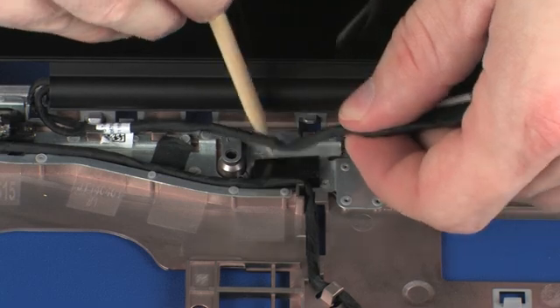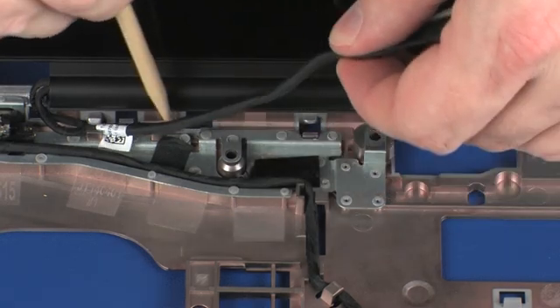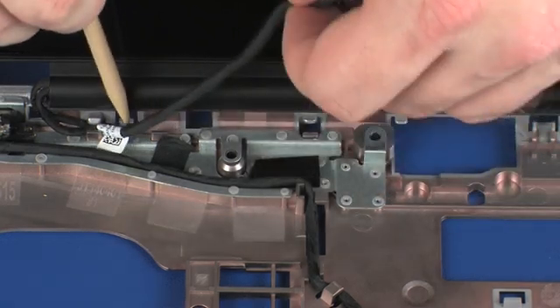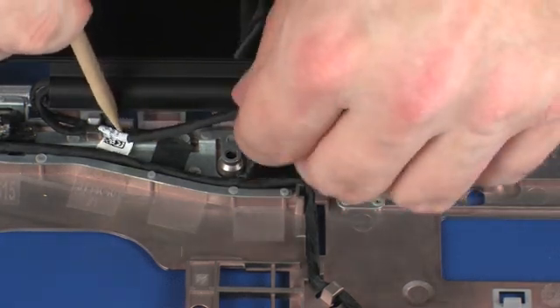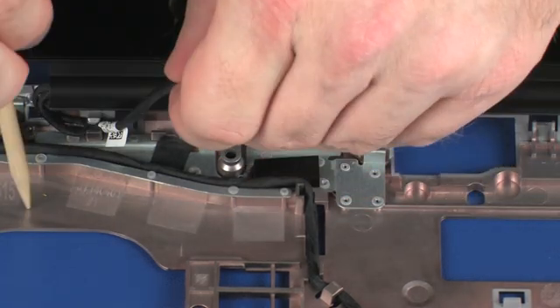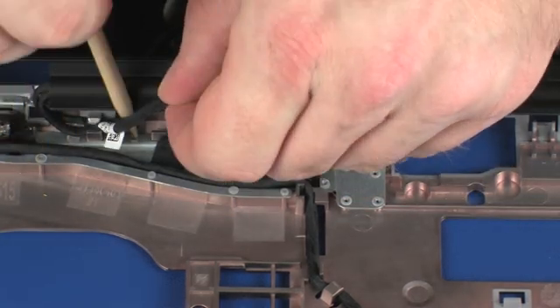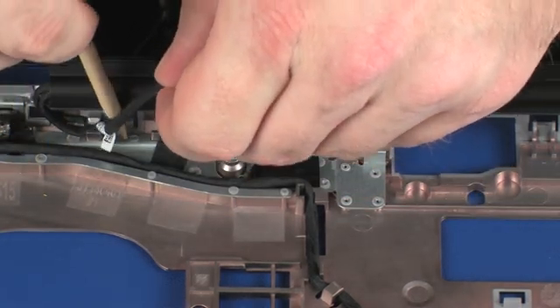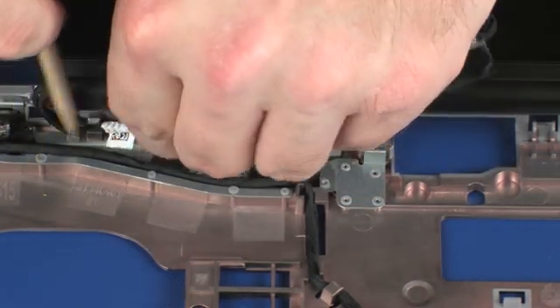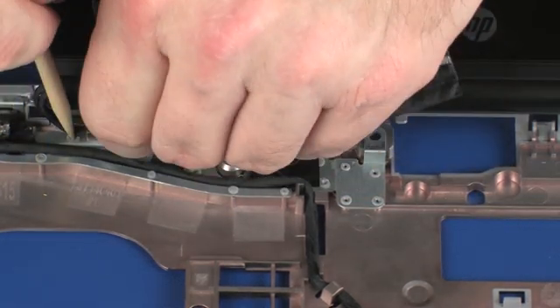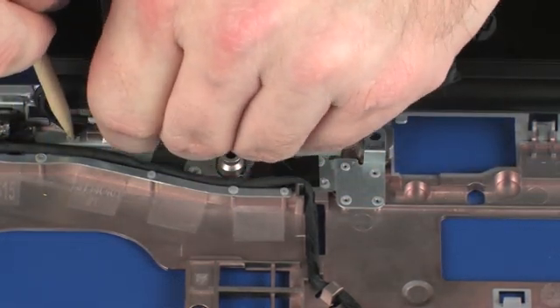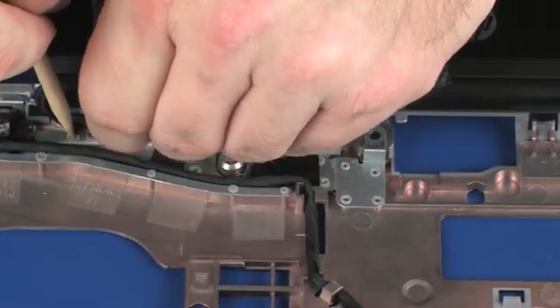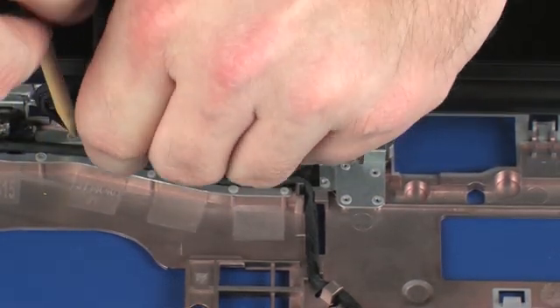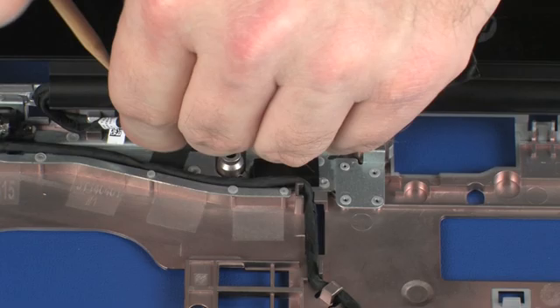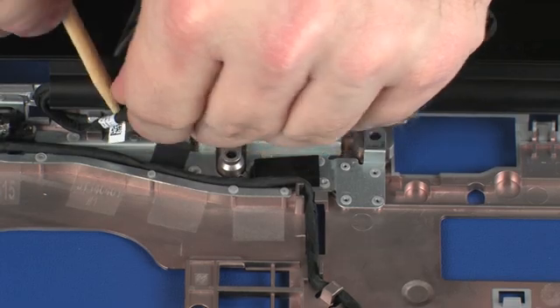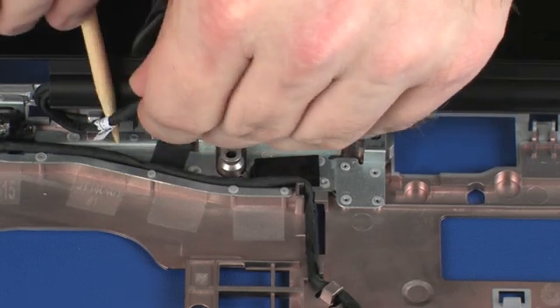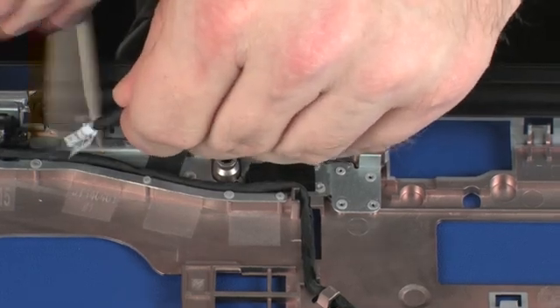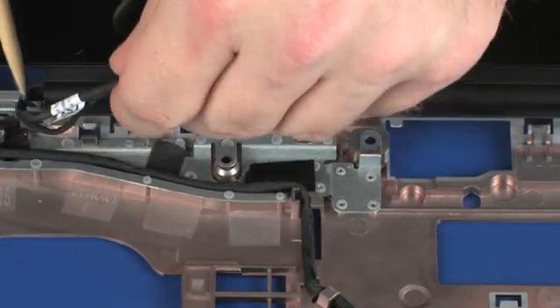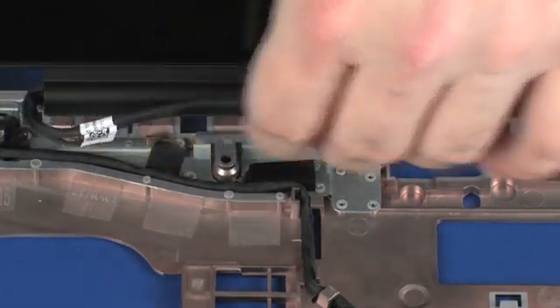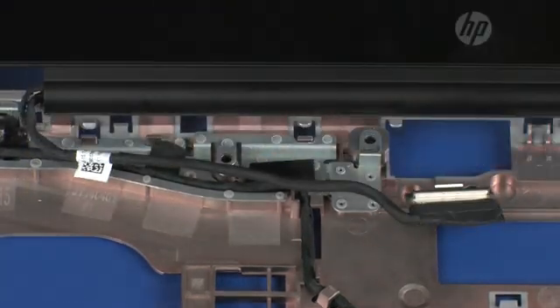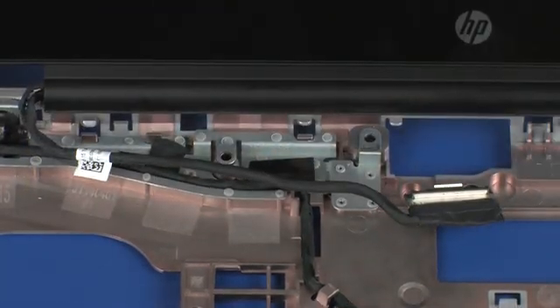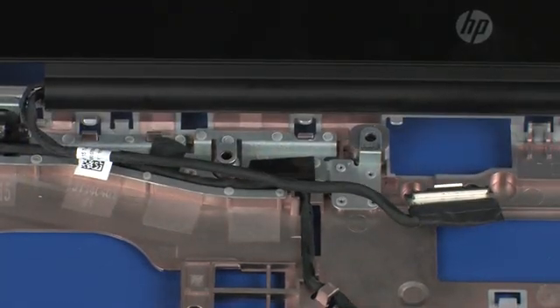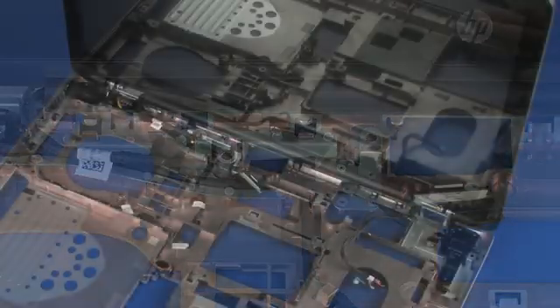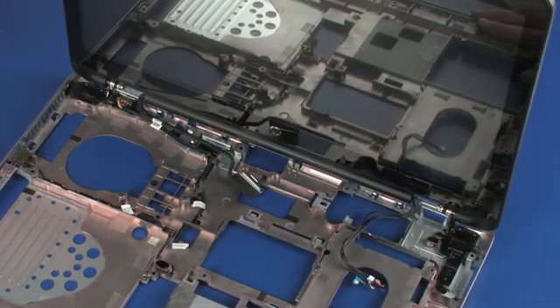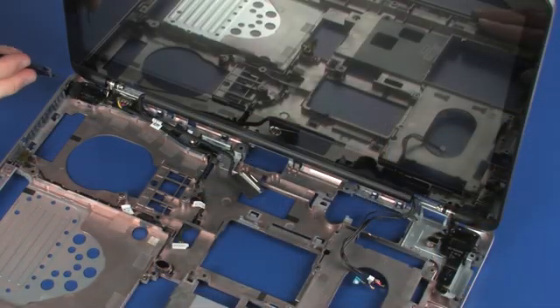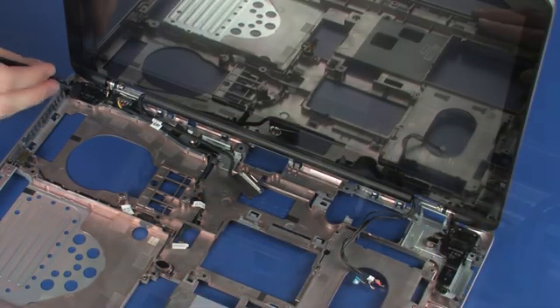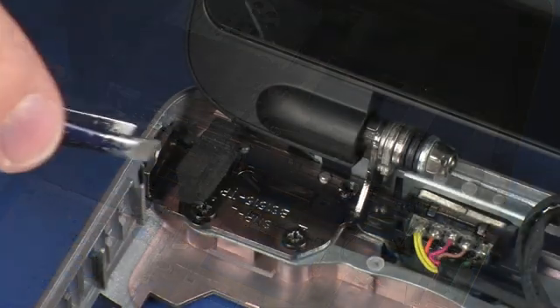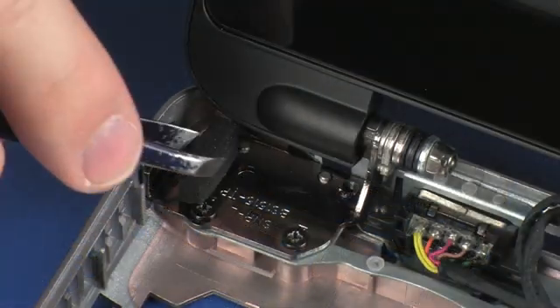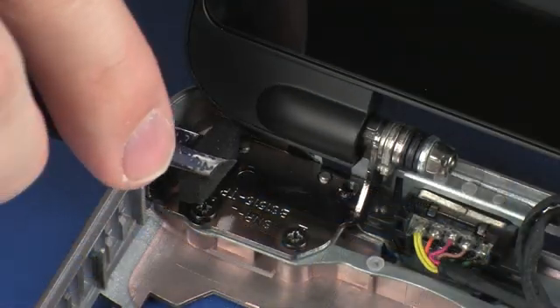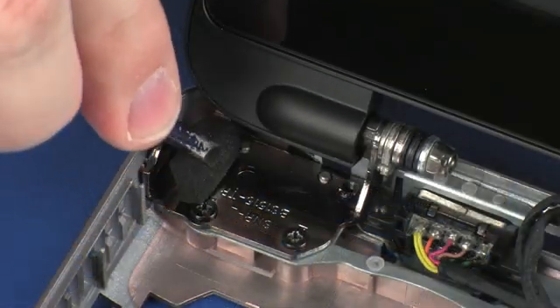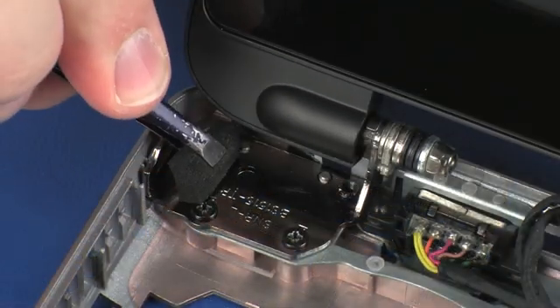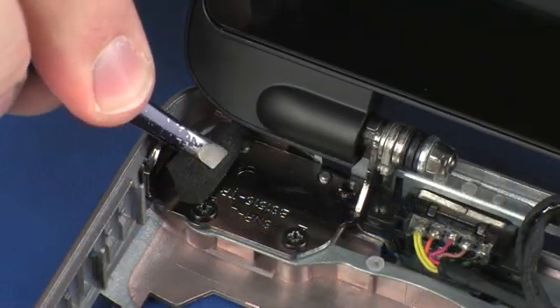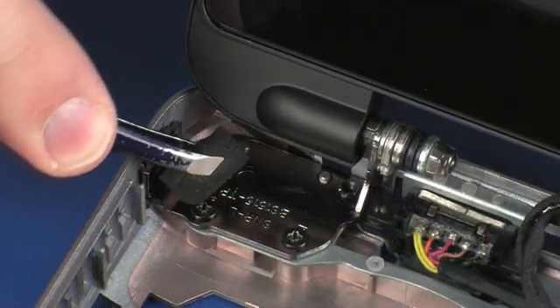Make careful note of the placement of the foam pad on the left display panel hinge for later replacement. Remove the foam pad that is attached to the left display panel hinge.